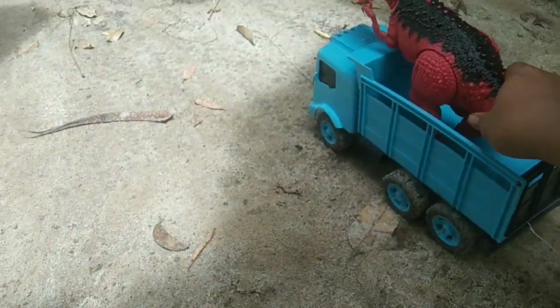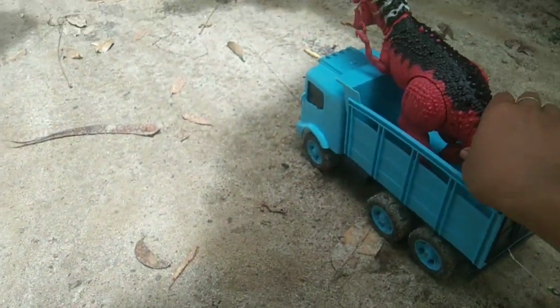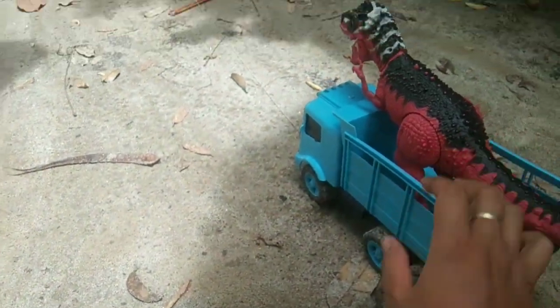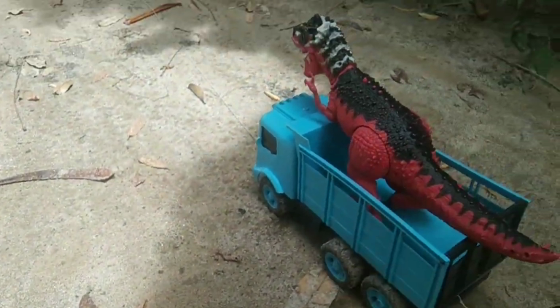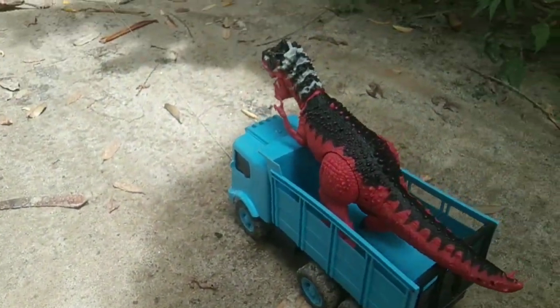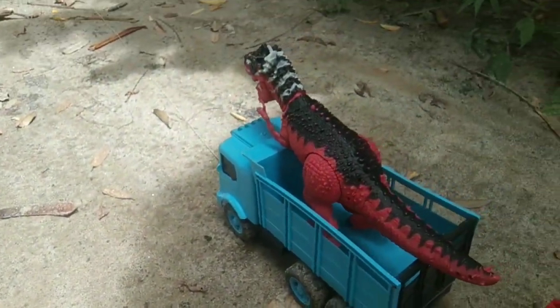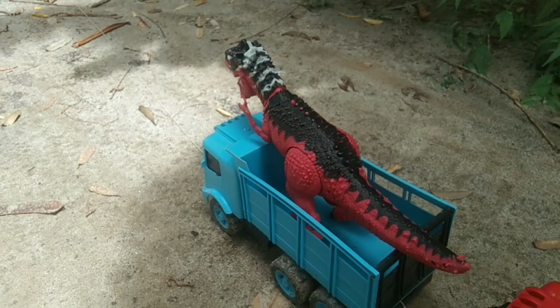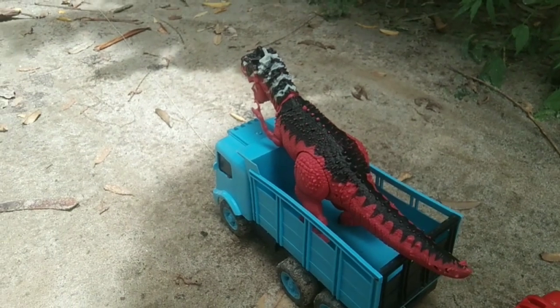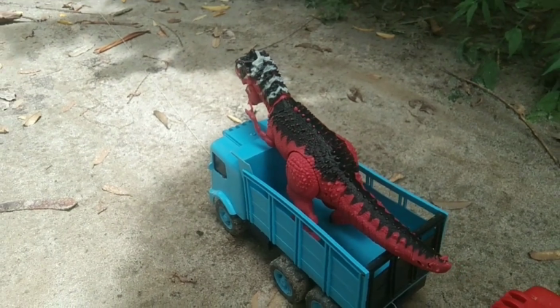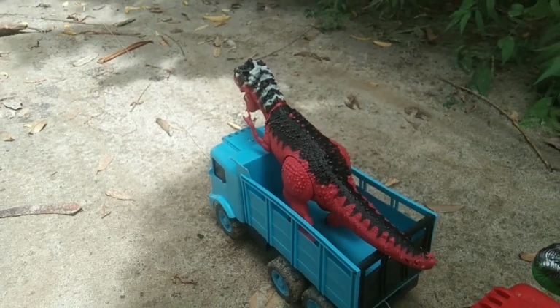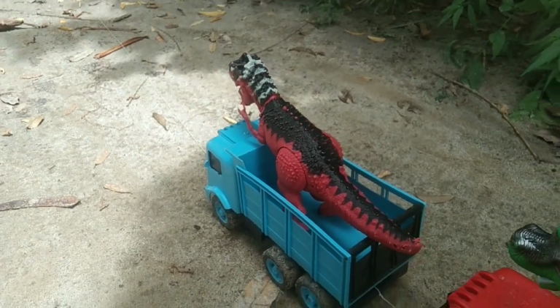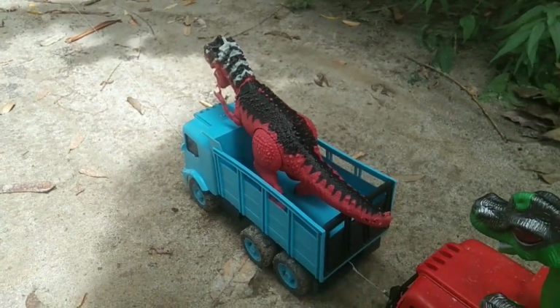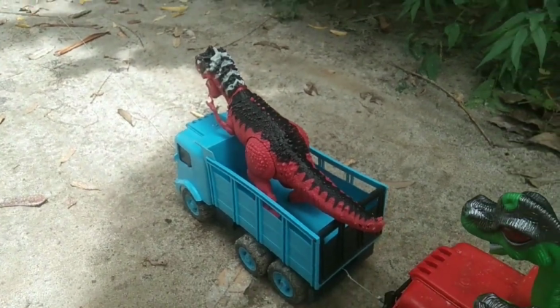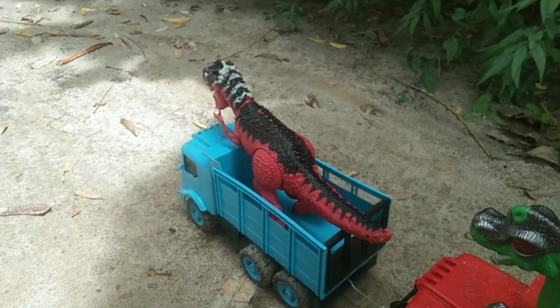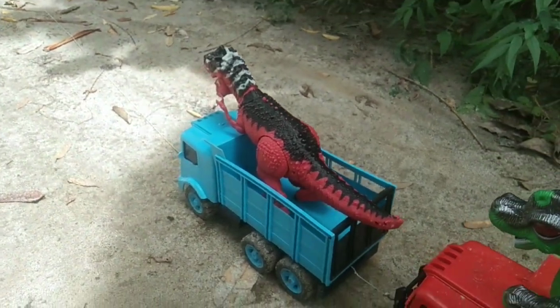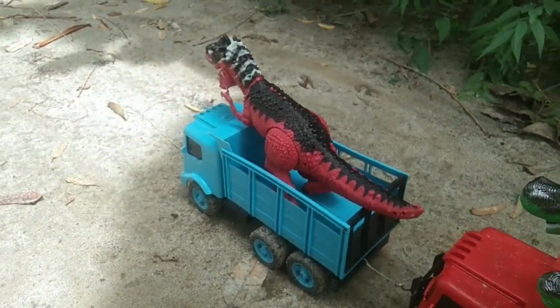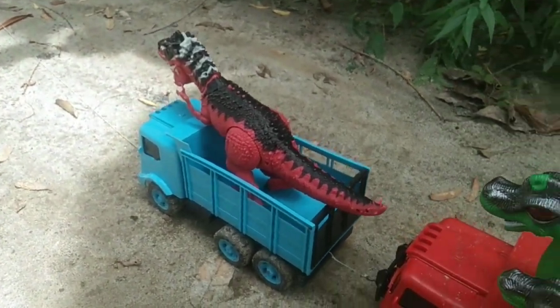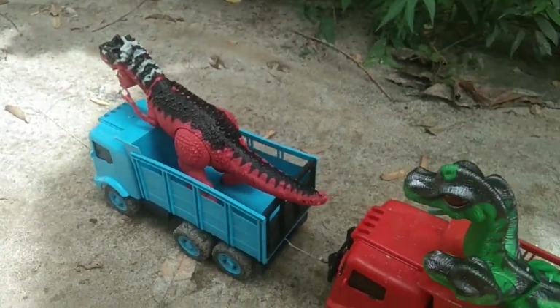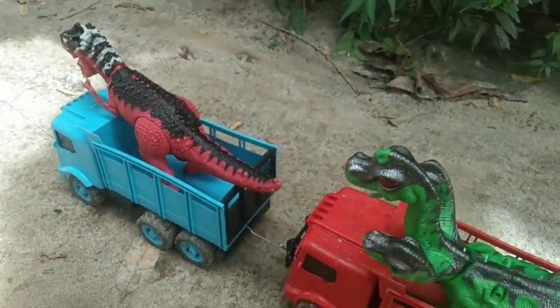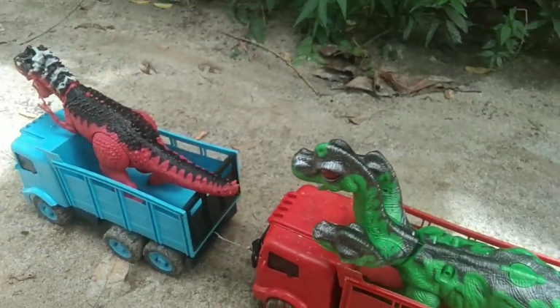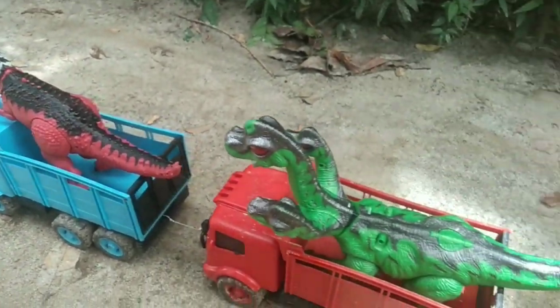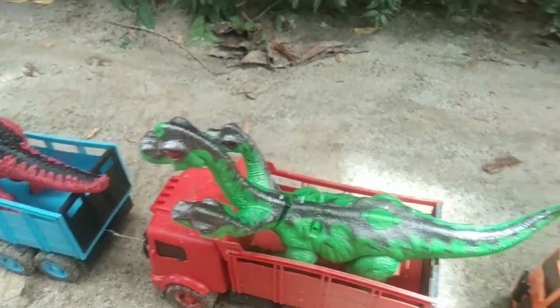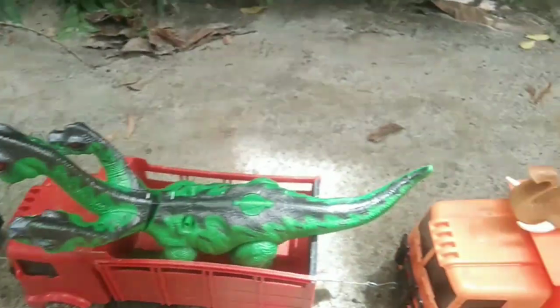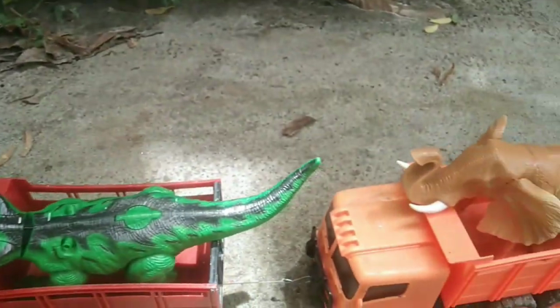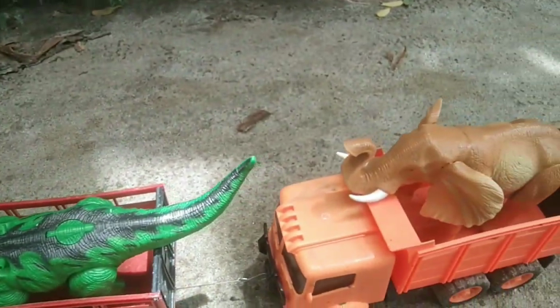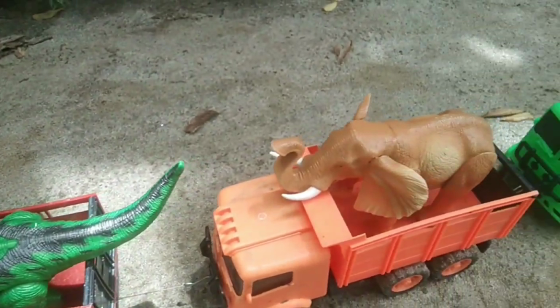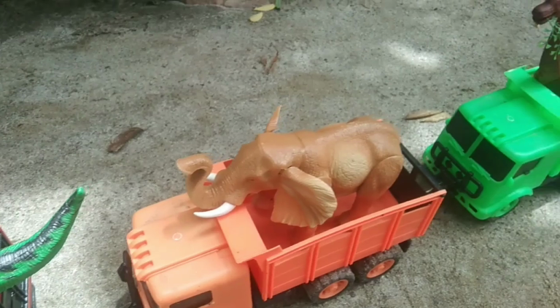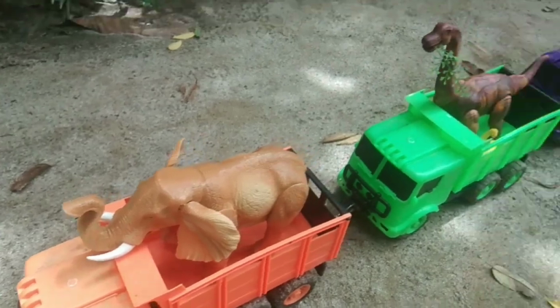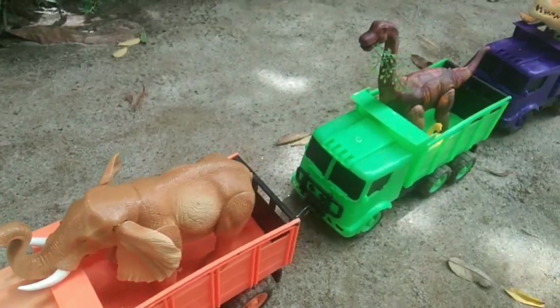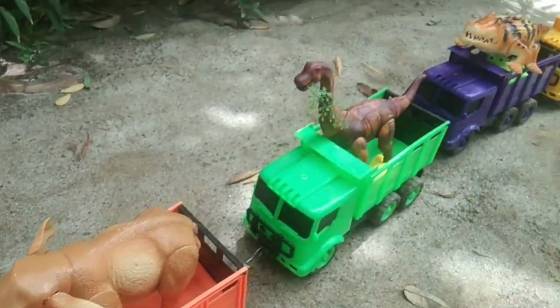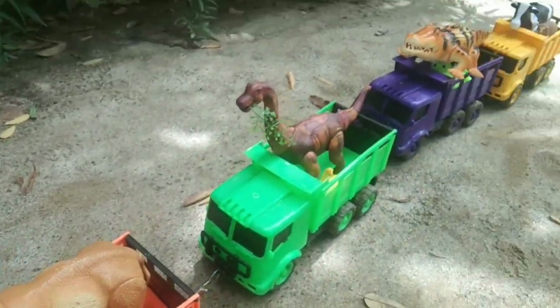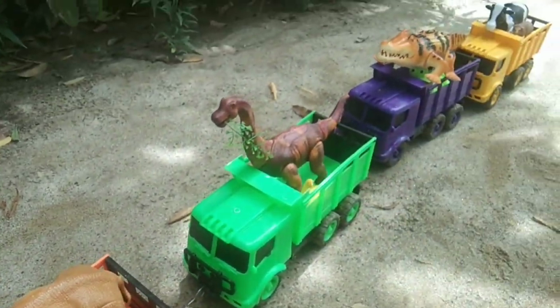Wah, lihat teman-teman, keren ya teman-teman! Oke teman-teman, mobil-mobilan kita sudah penuh dengan hewan-hewan mainan, teman-teman. Langsung saja kita let's go!